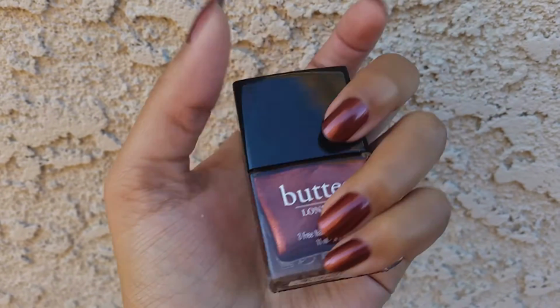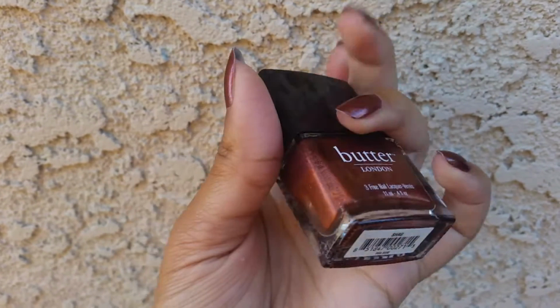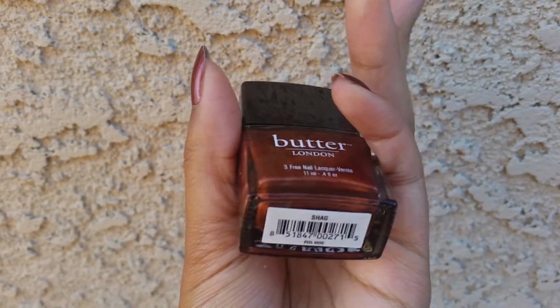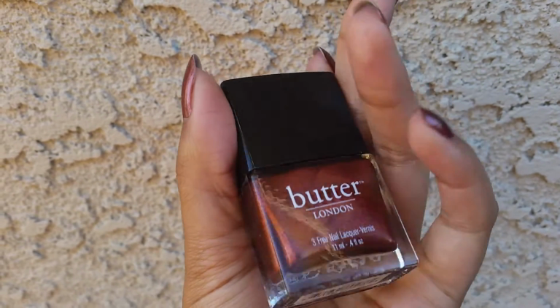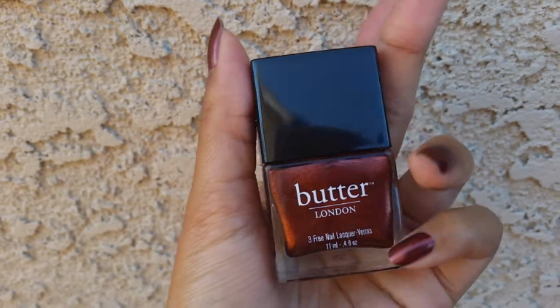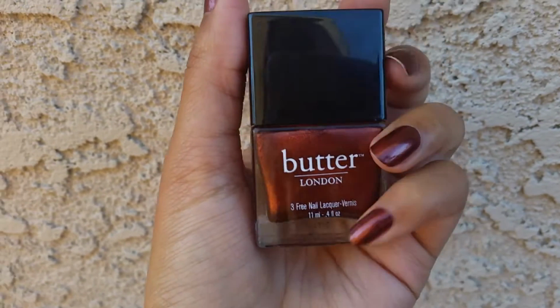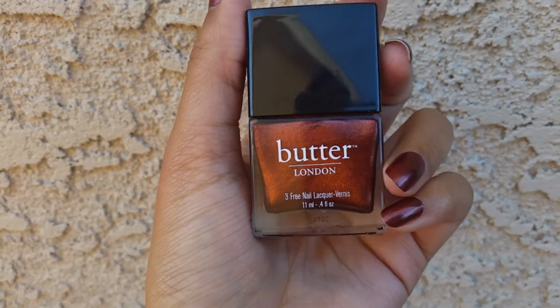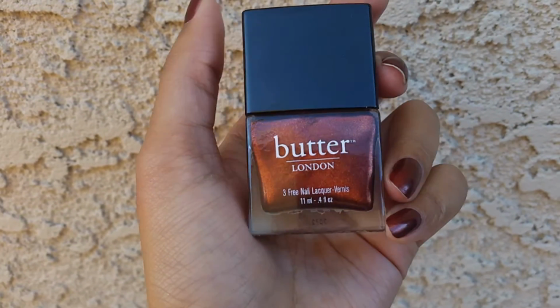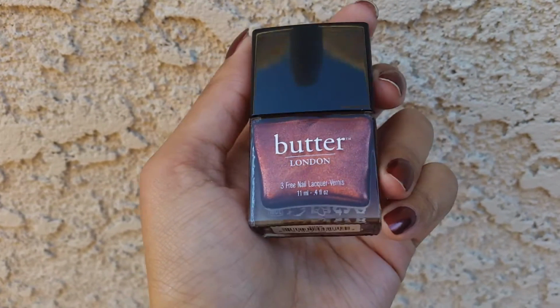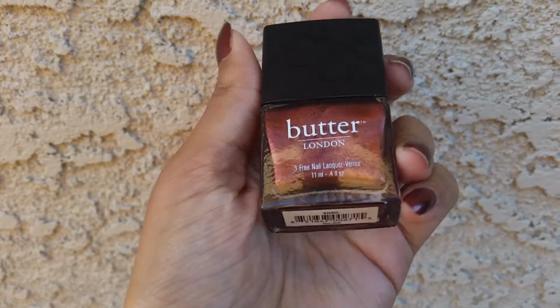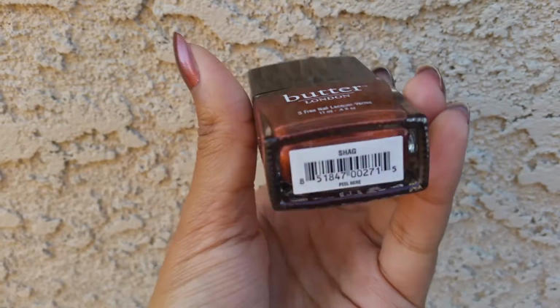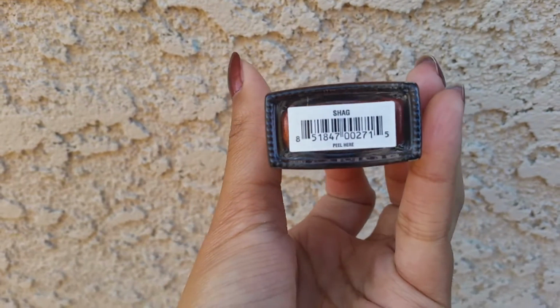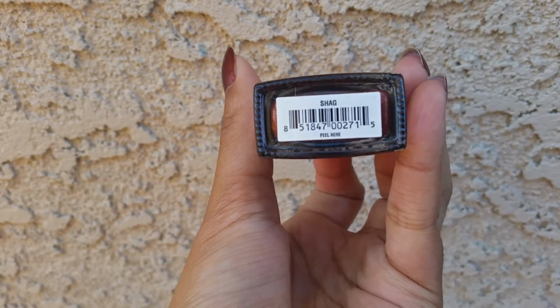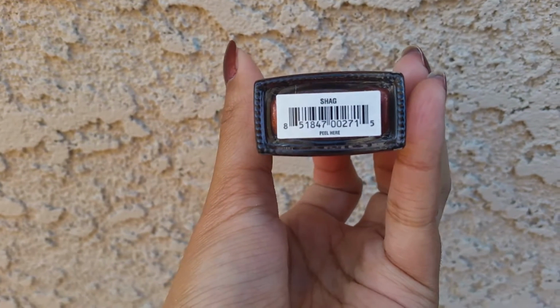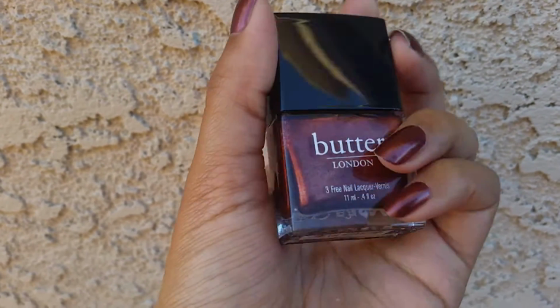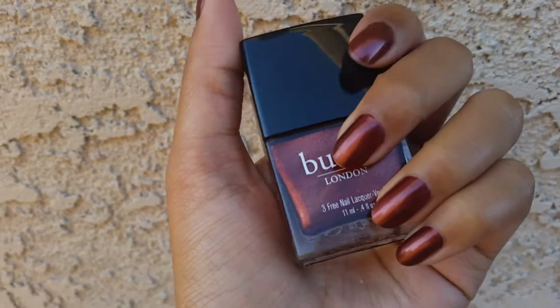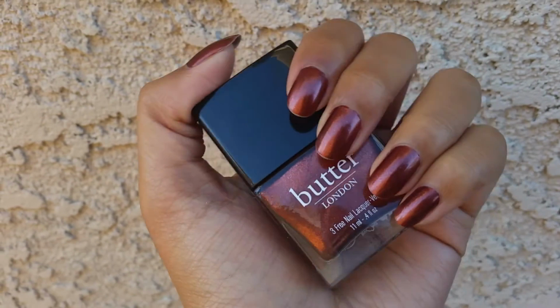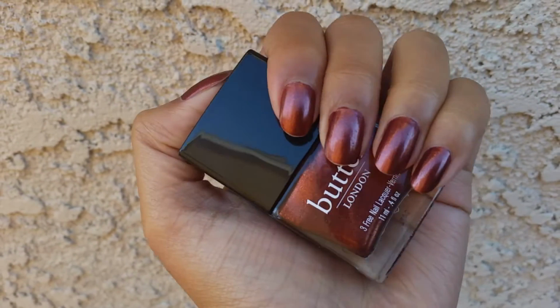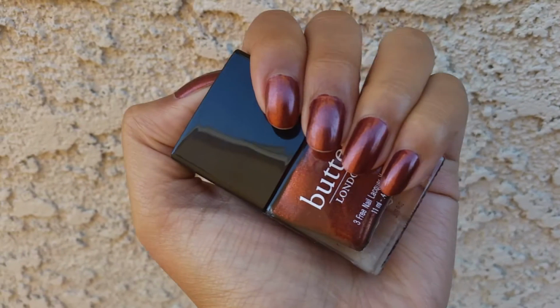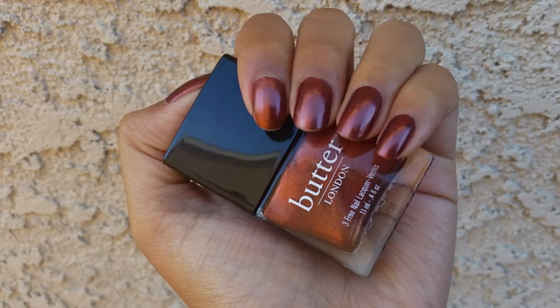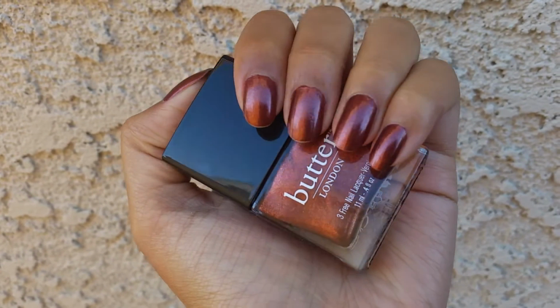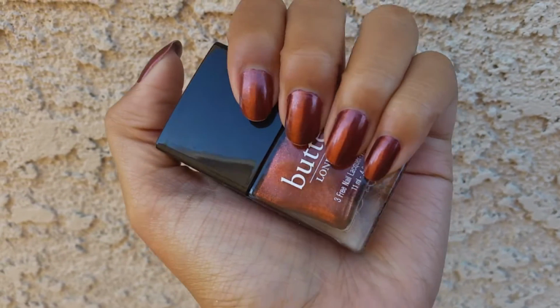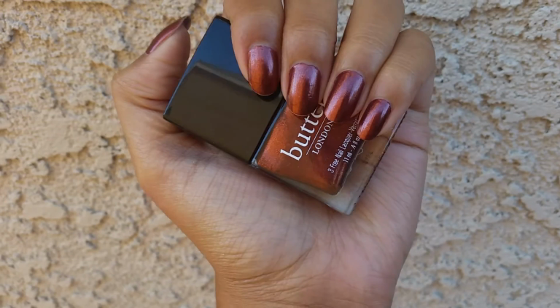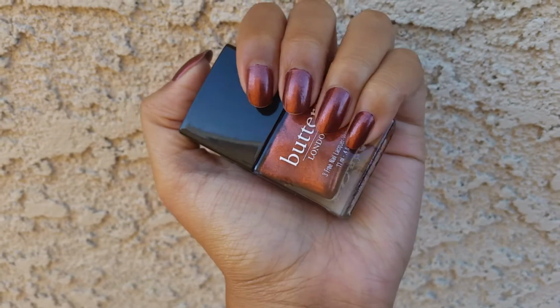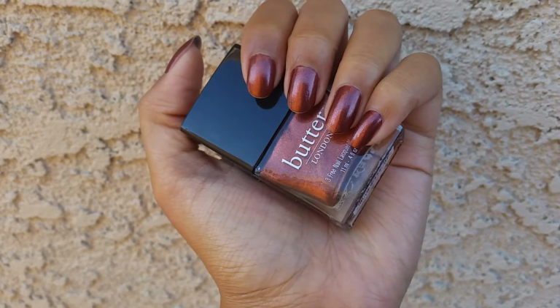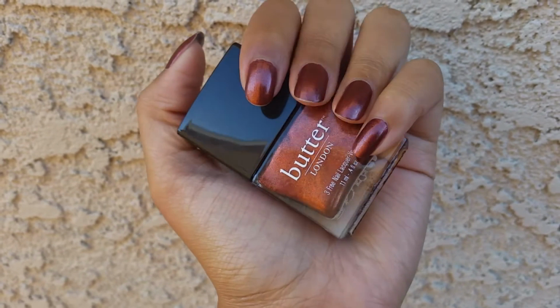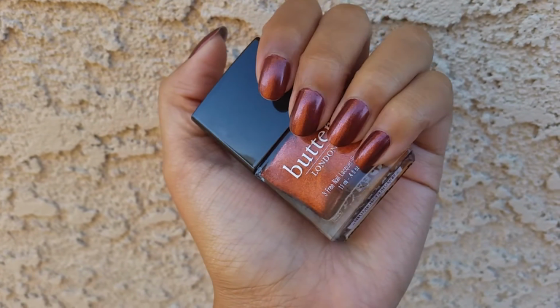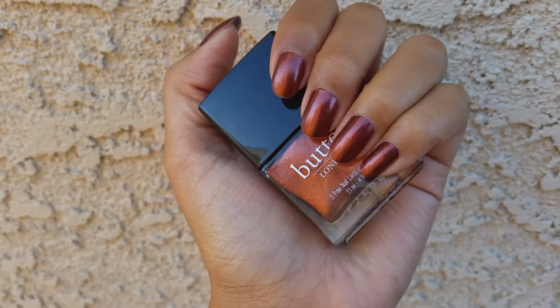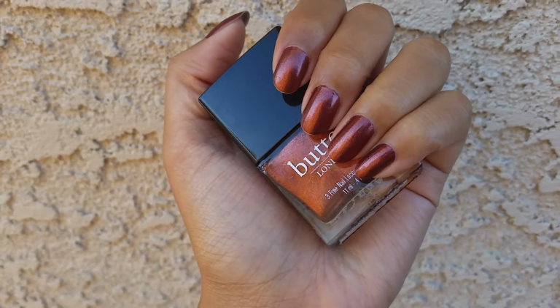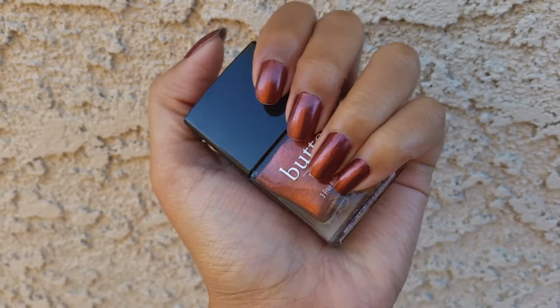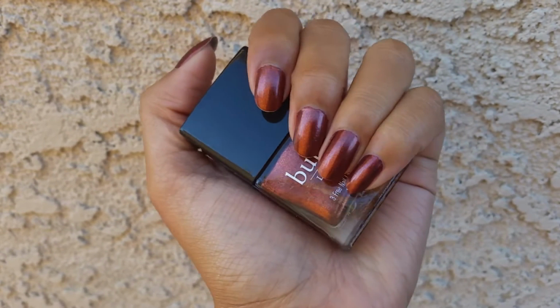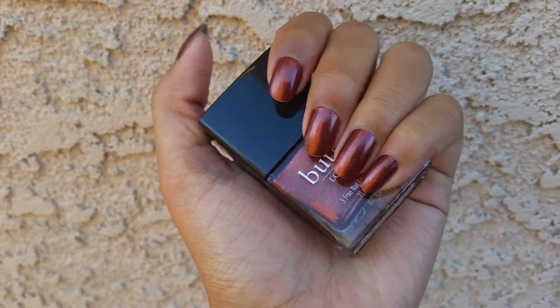Hi, so I have a nail of the day for you today. This is Butter London in the color Shag. I'm wearing Butter London for the entire month of November. This is what it looks like on the nail. I think this is really, really nice.